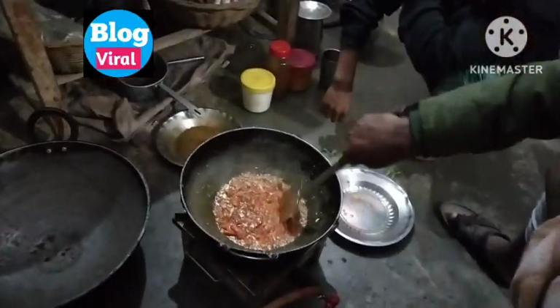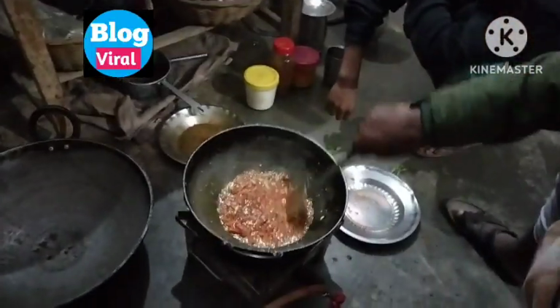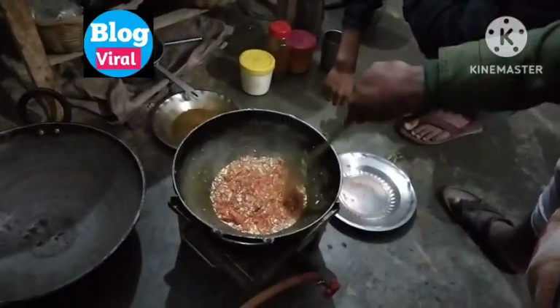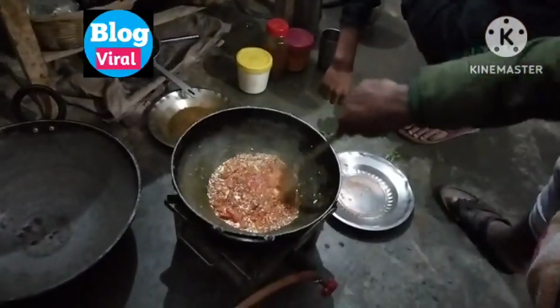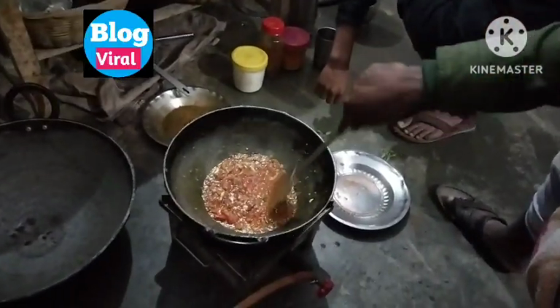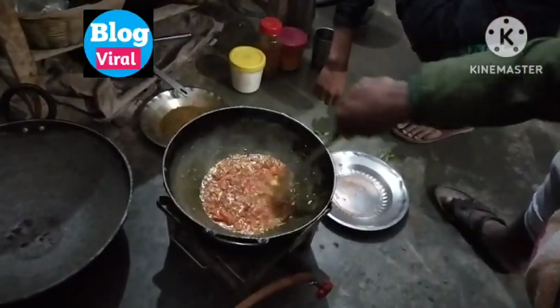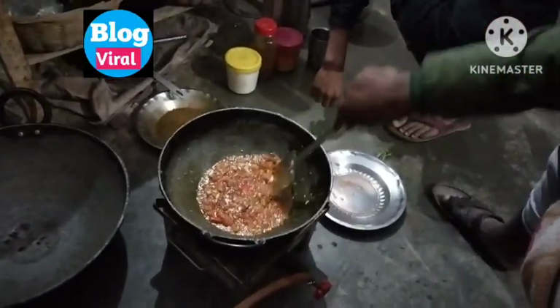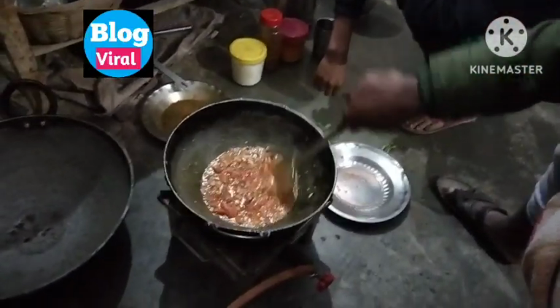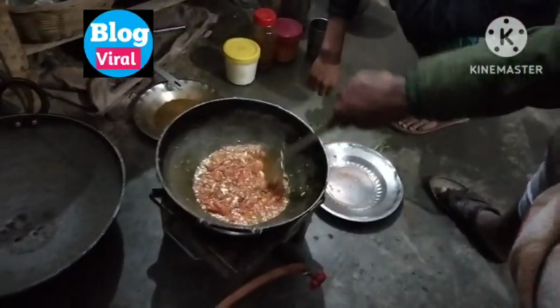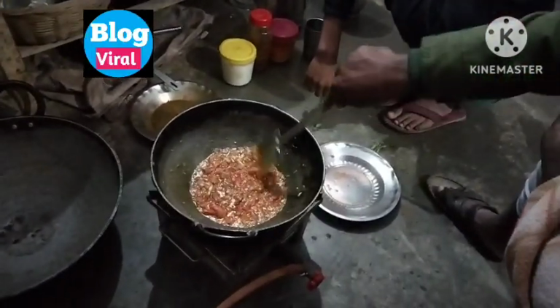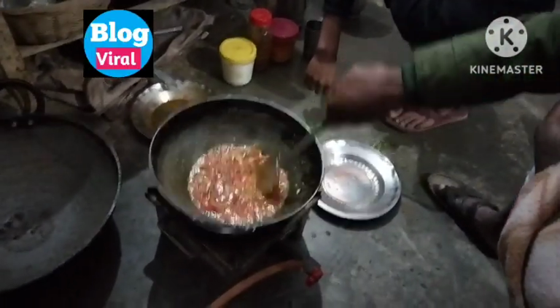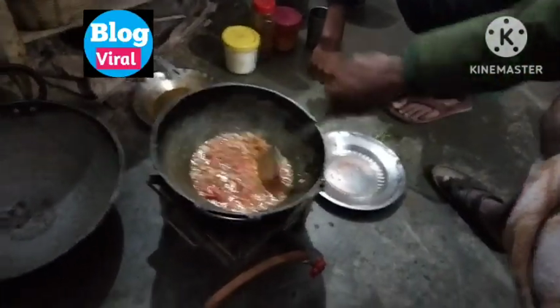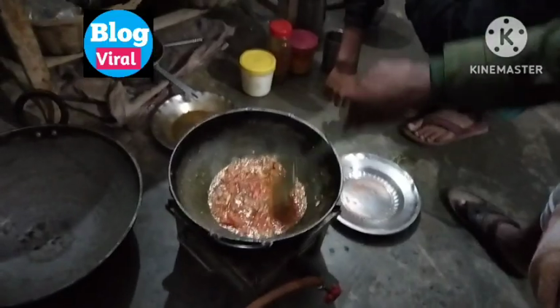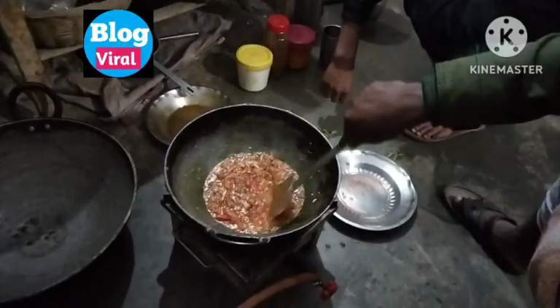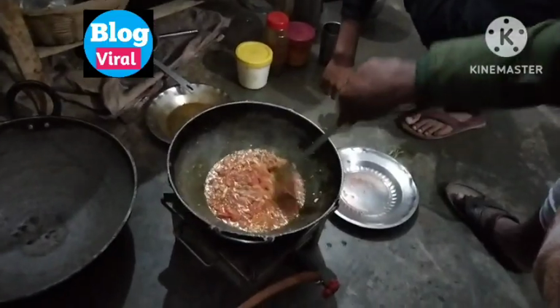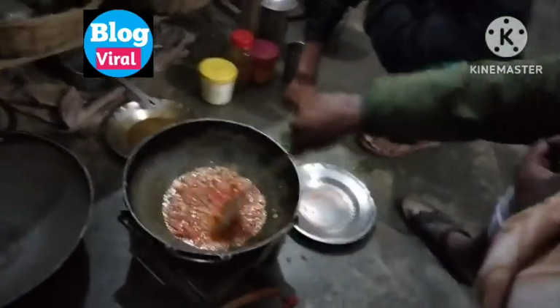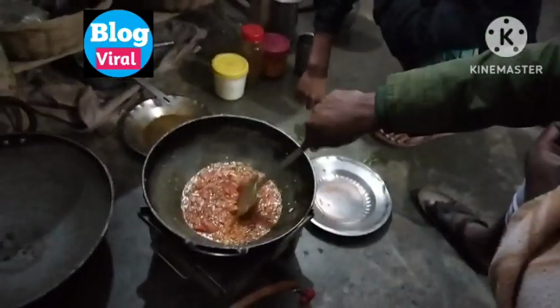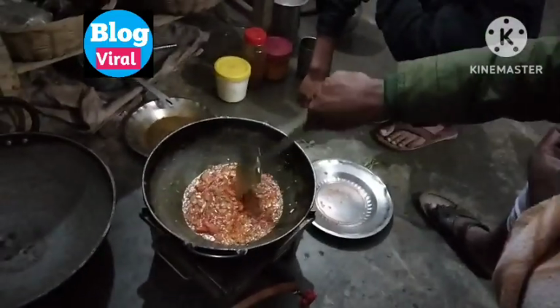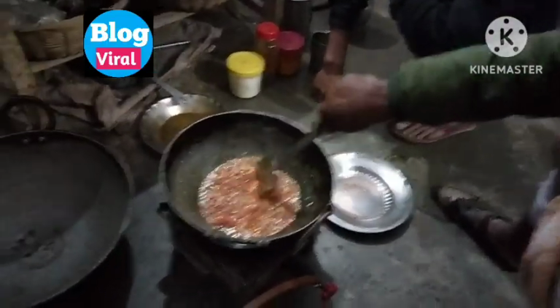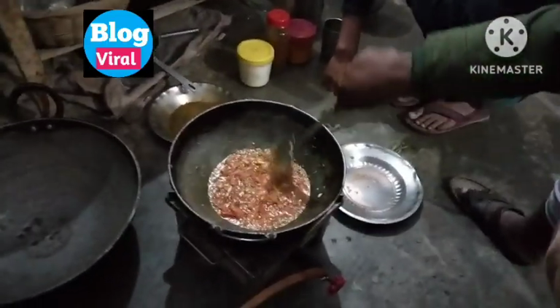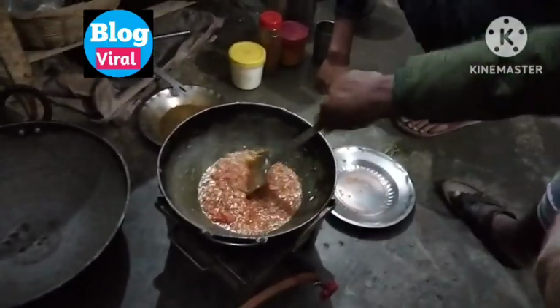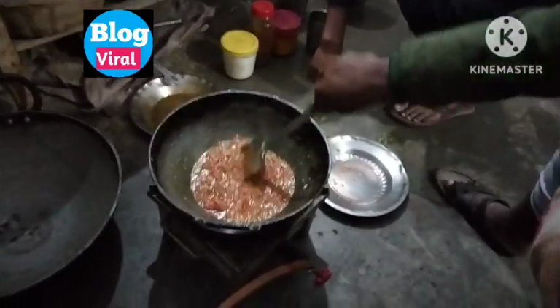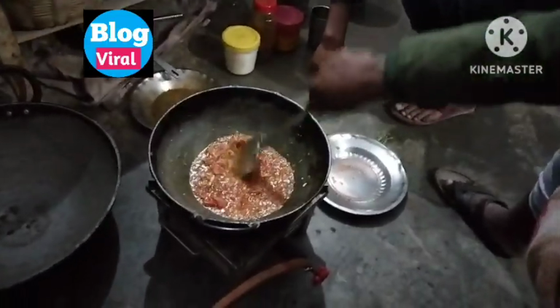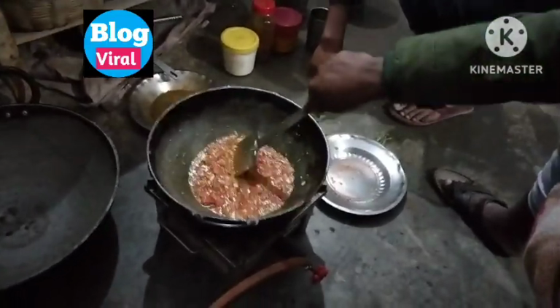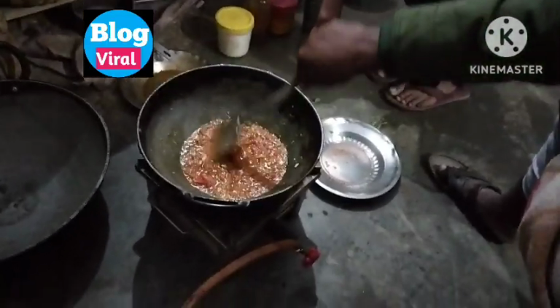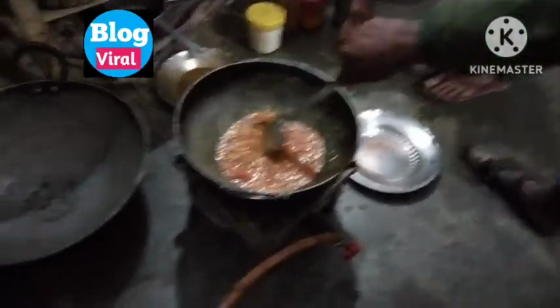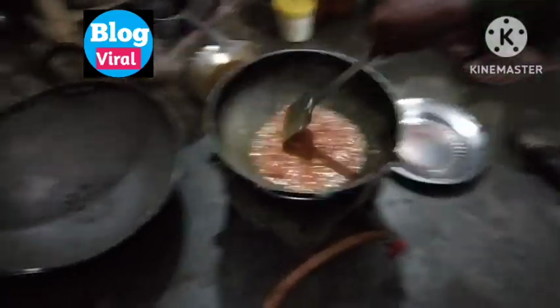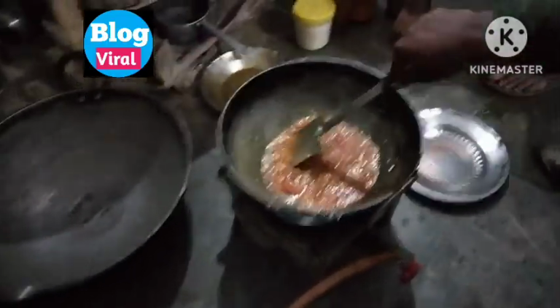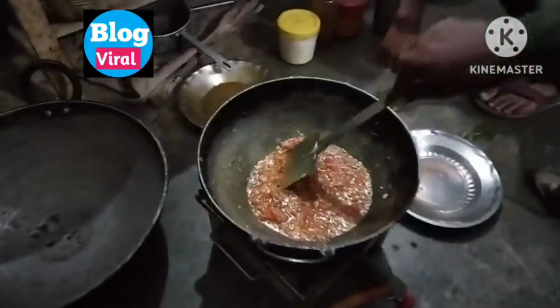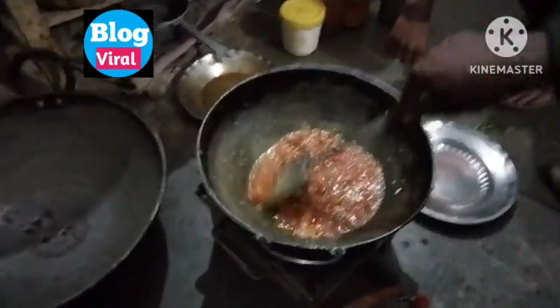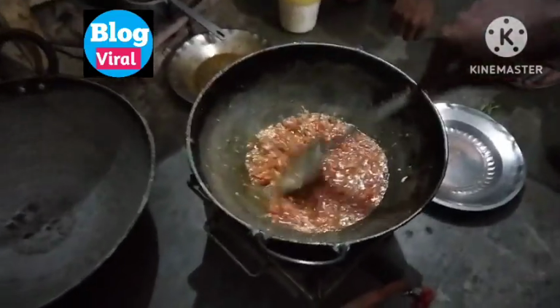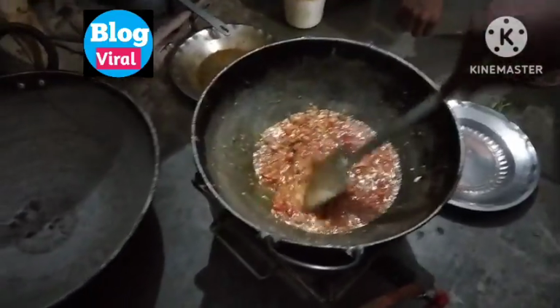Look at this — a few minutes ago you saw the tomatoes, and this is the one that was added to the water. Now let's see how it is prepared.